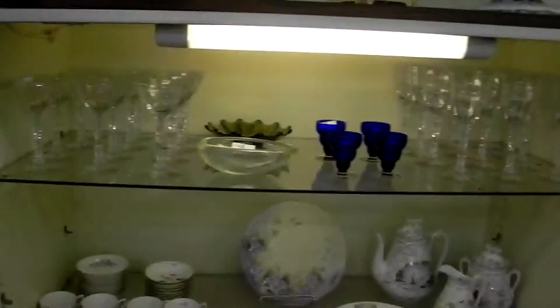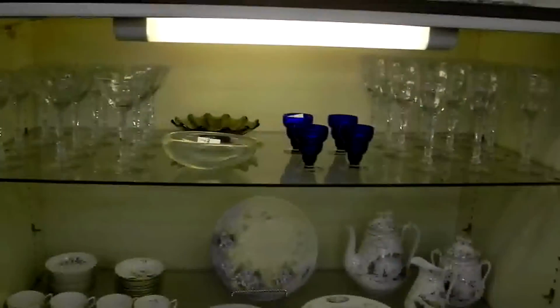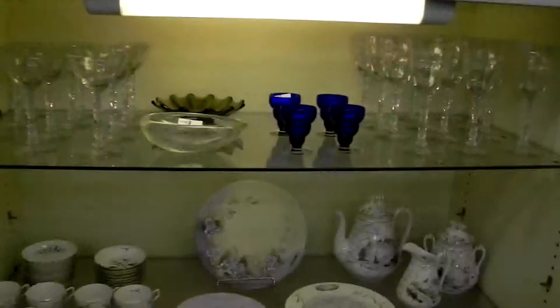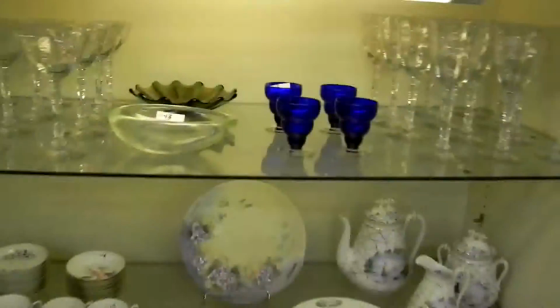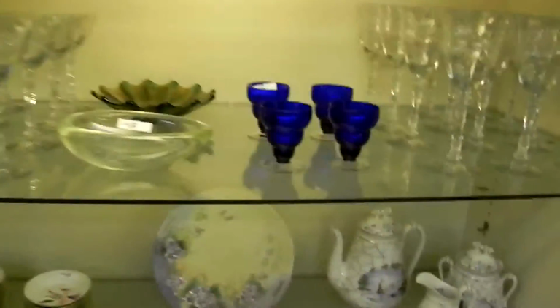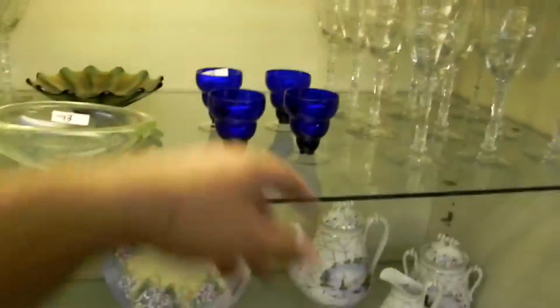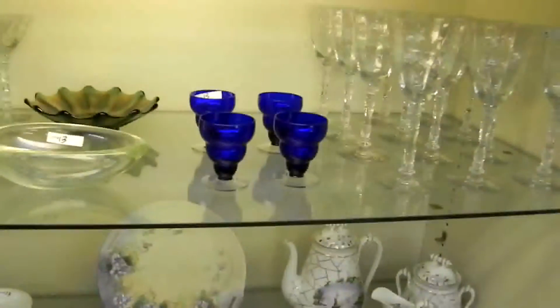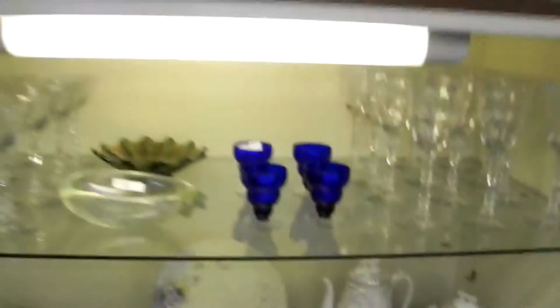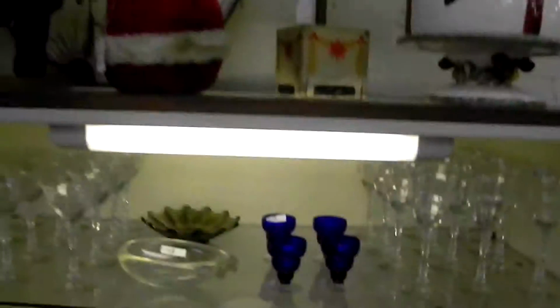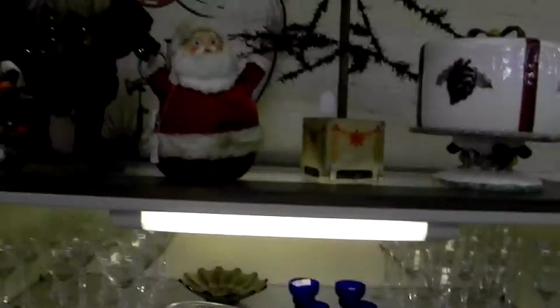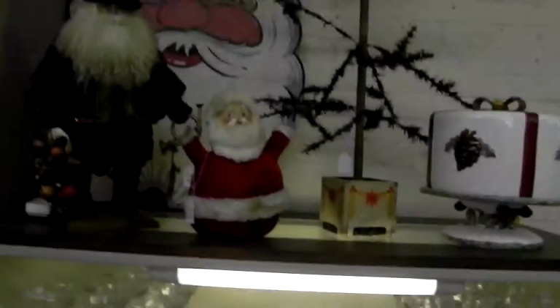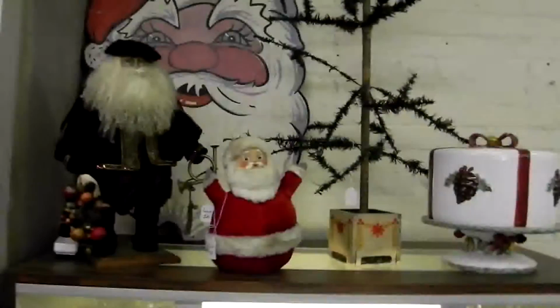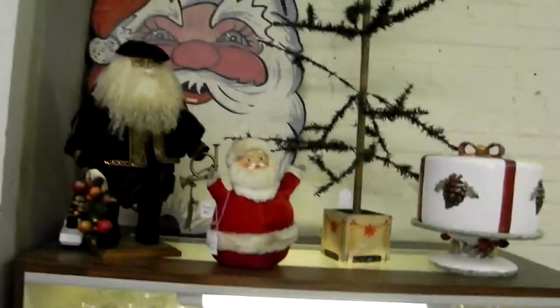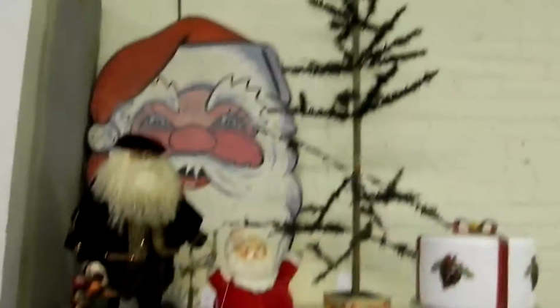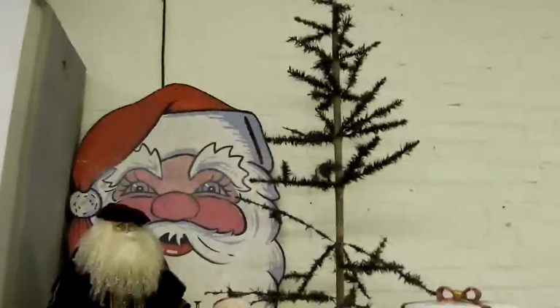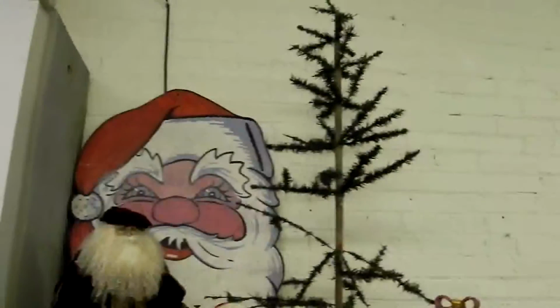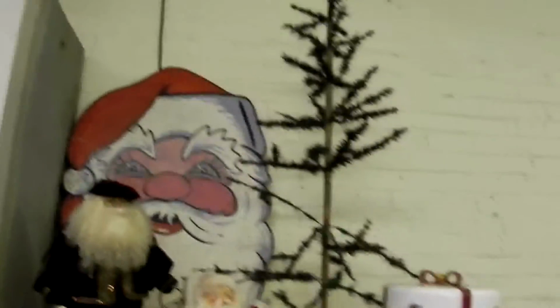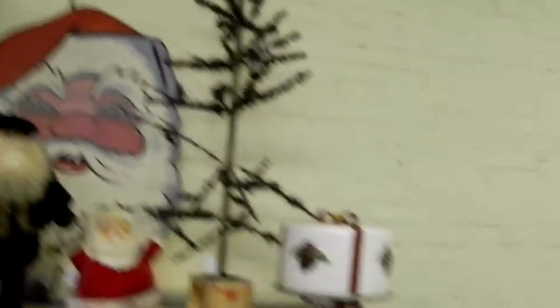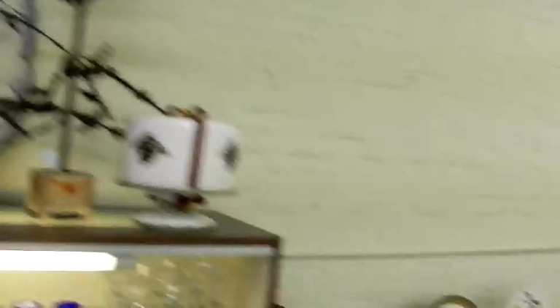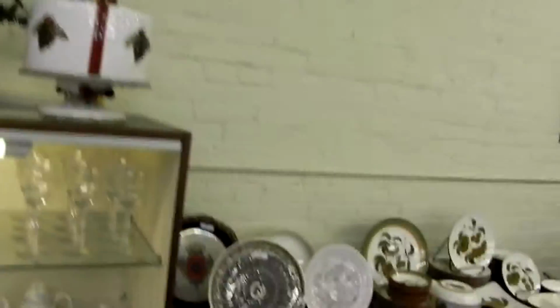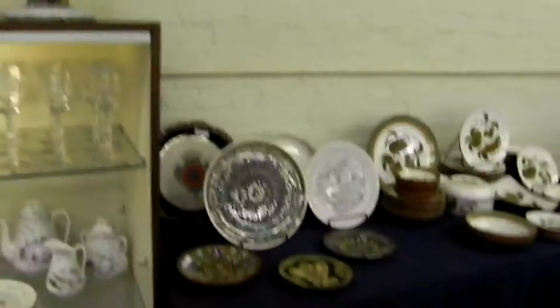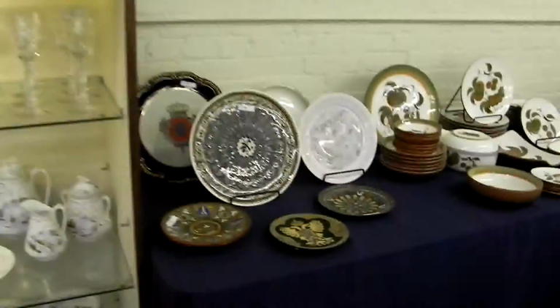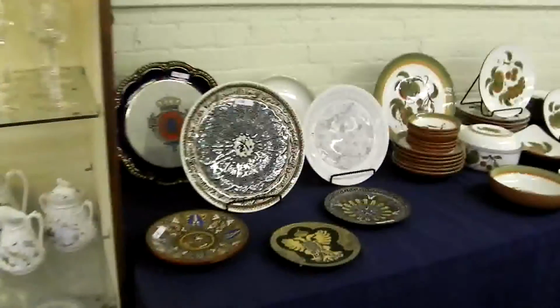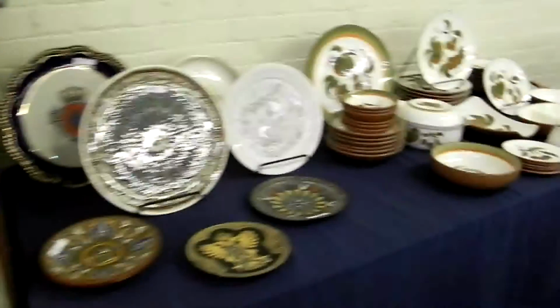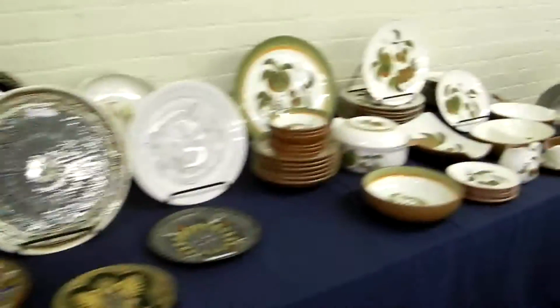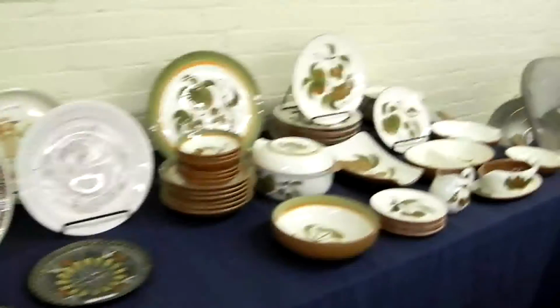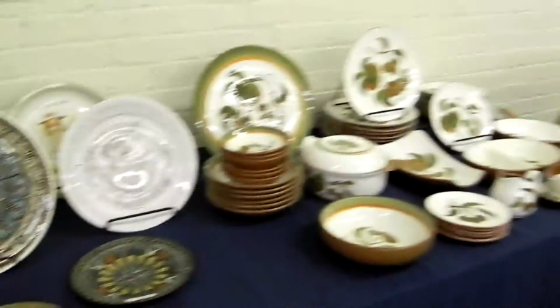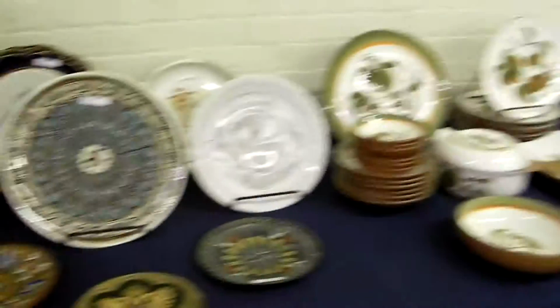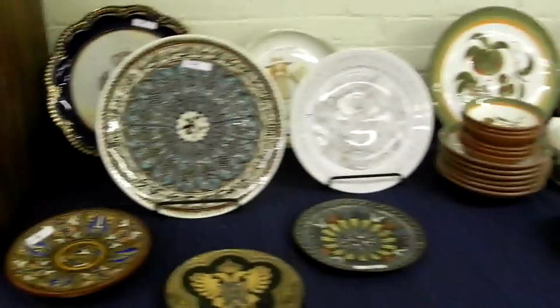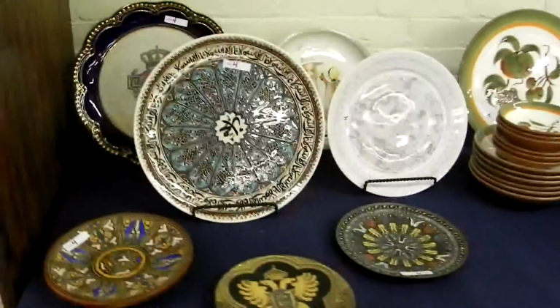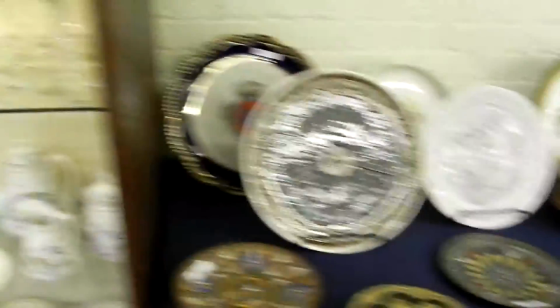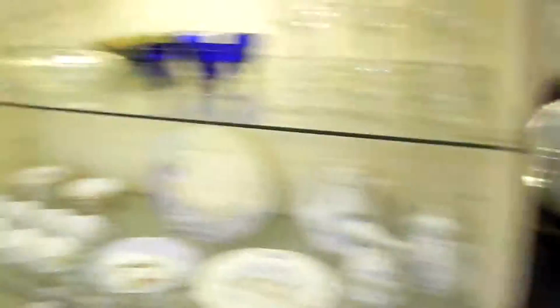Nice extra crystals. Some 50s pieces. I love the little cobalt top pieces. A little Santa Claus, really poly. Feather tree. Some Stangle. Just a good little group of plates.